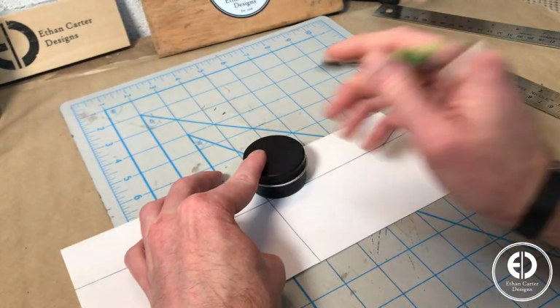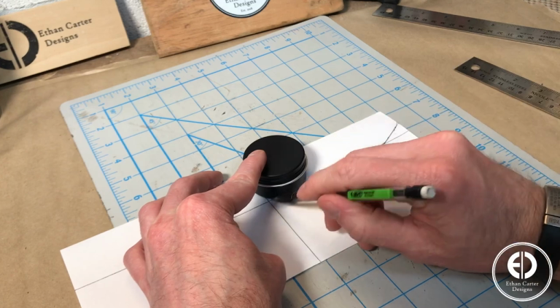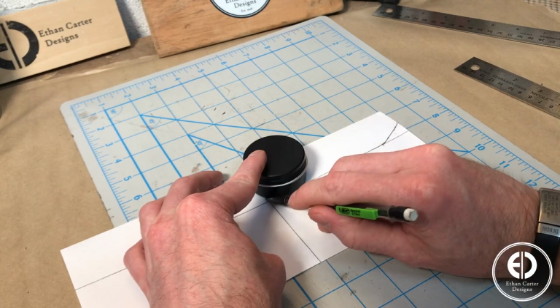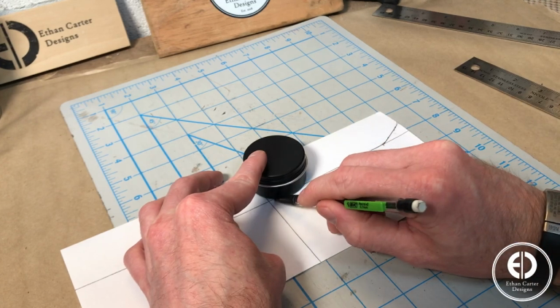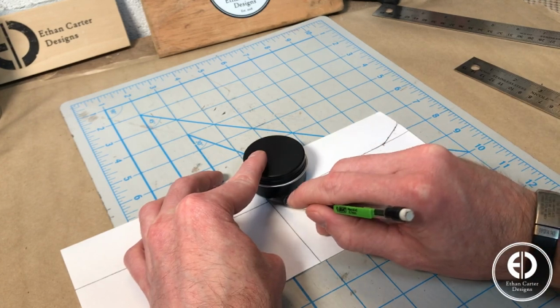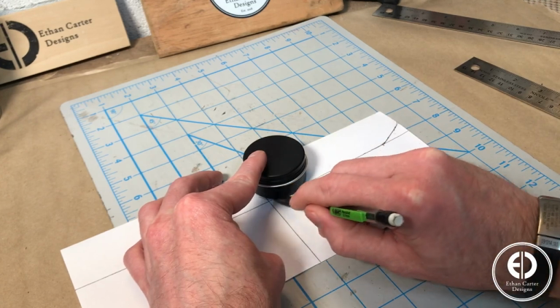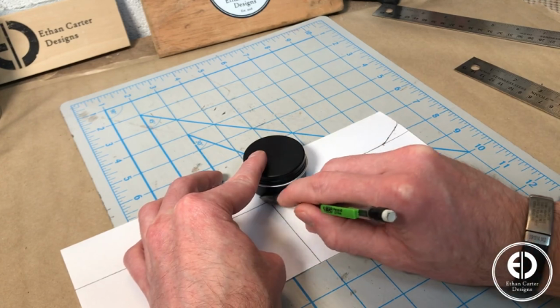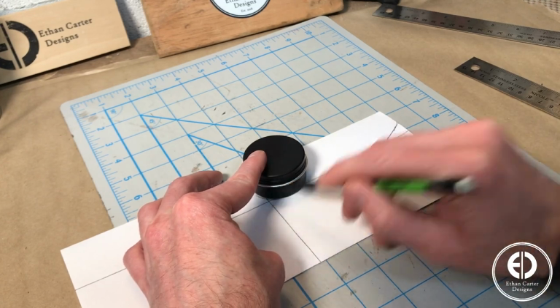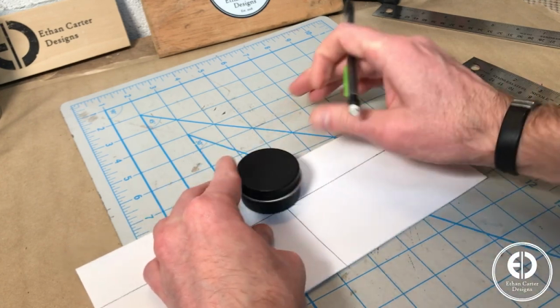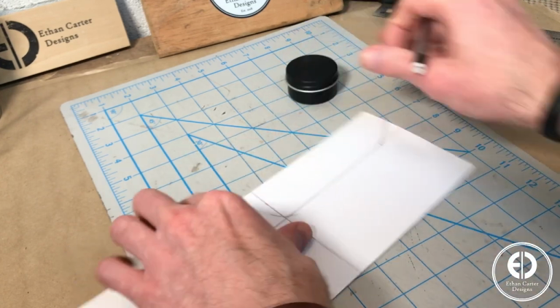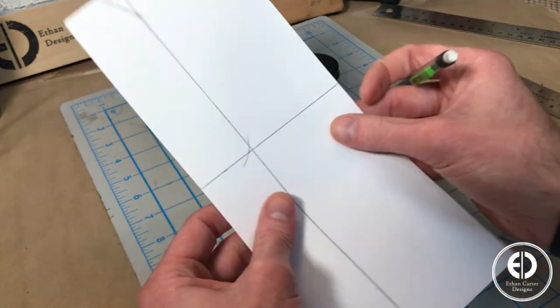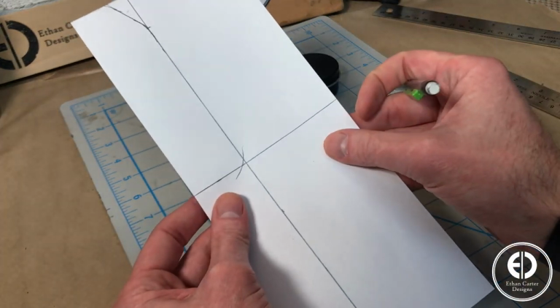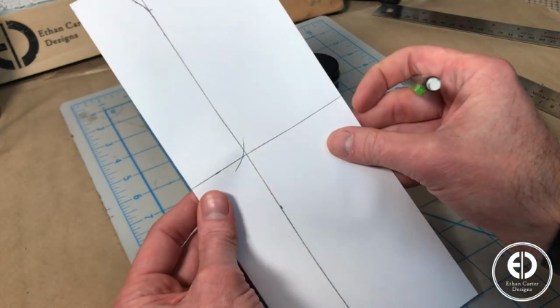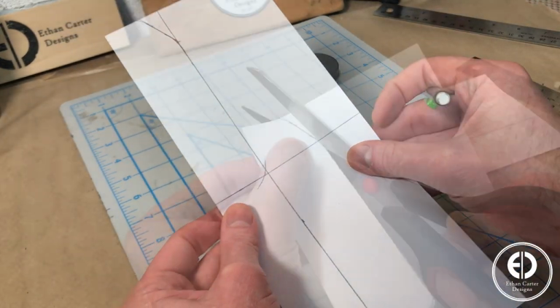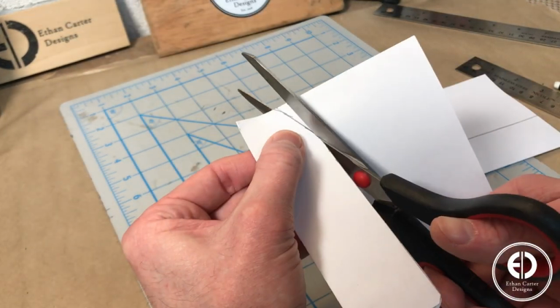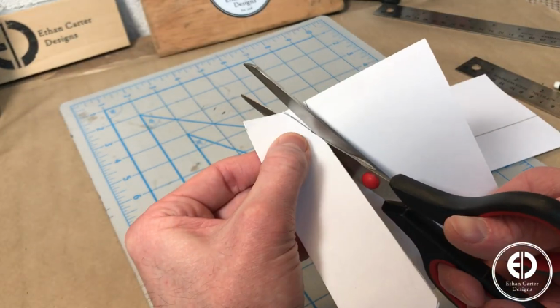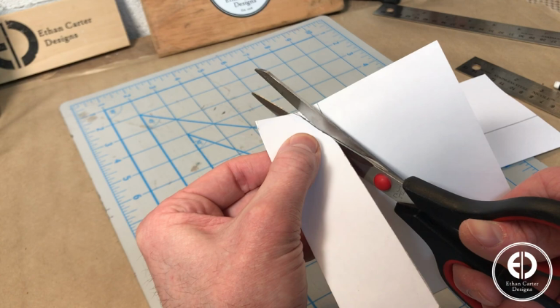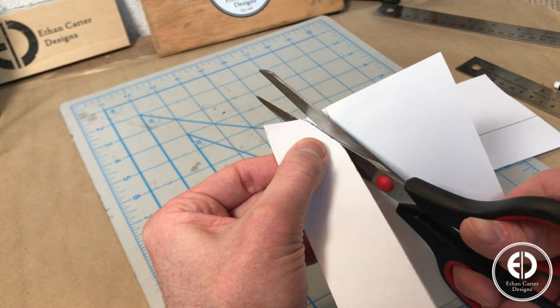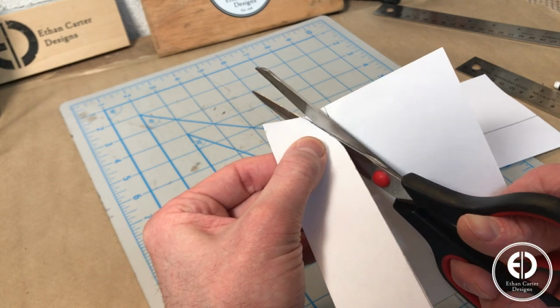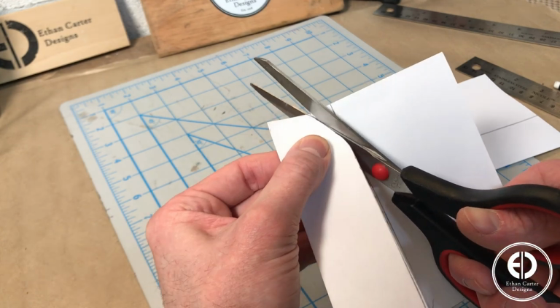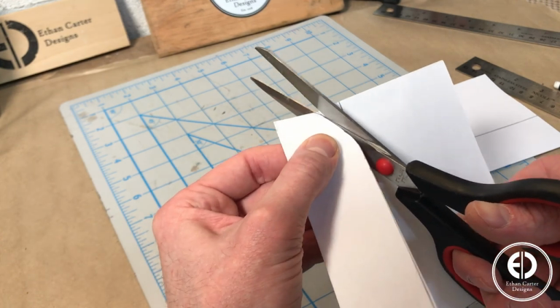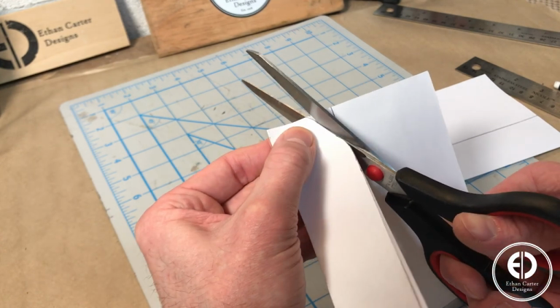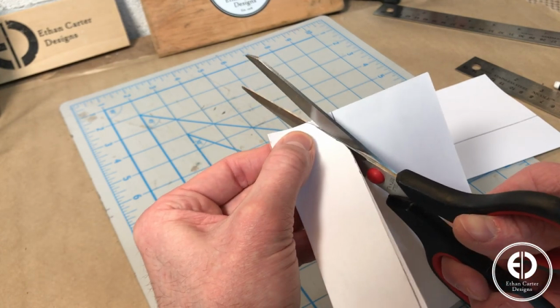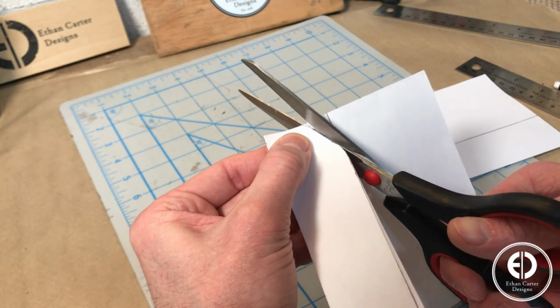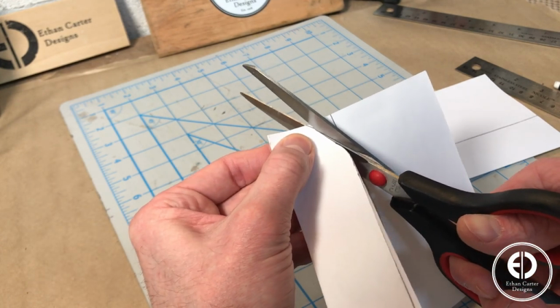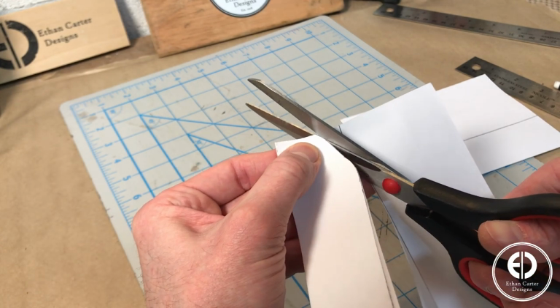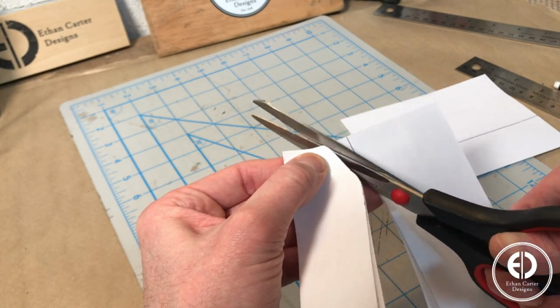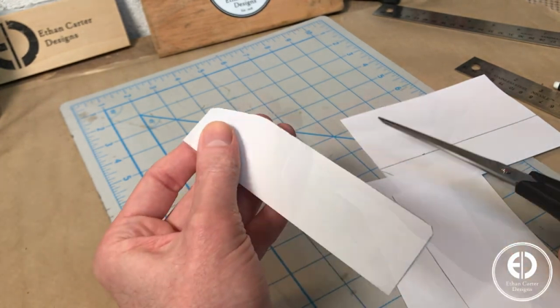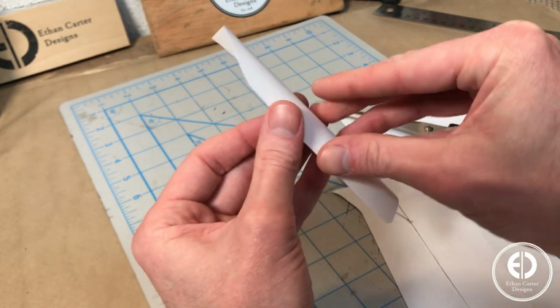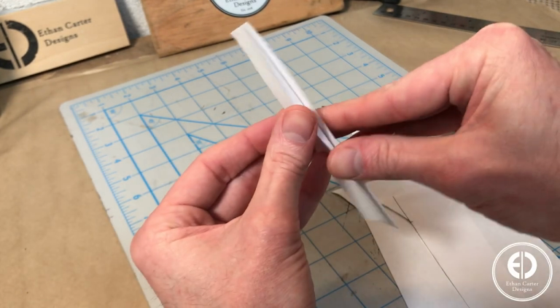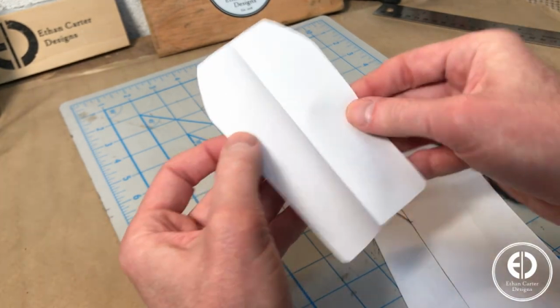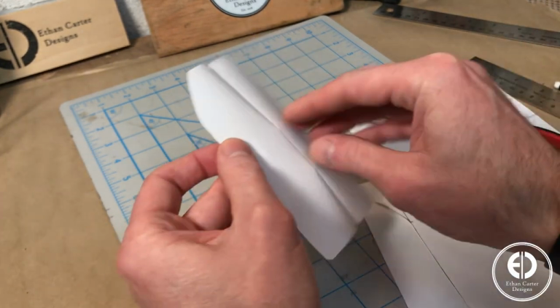I also did this in the back corner as well. Then I simply cut along the line, opened the piece of paper up, and had a completely uniform luggage tag template.